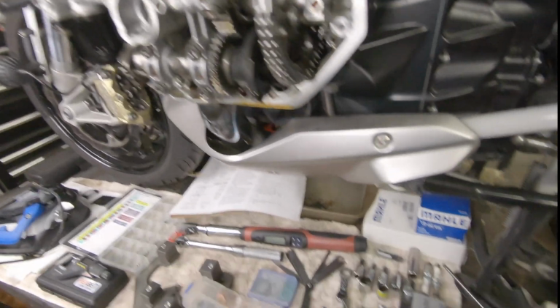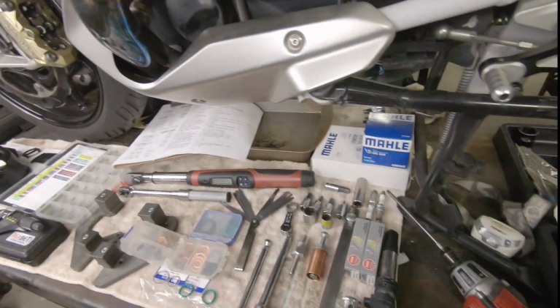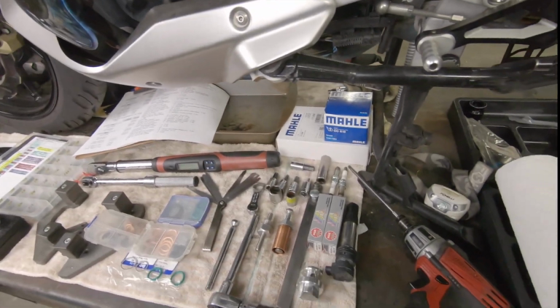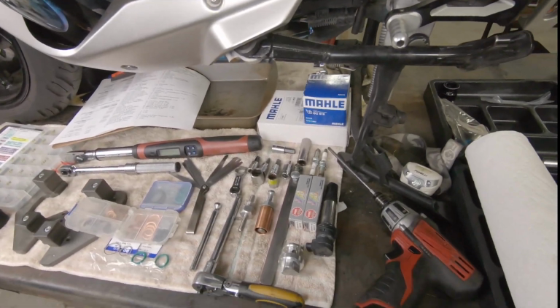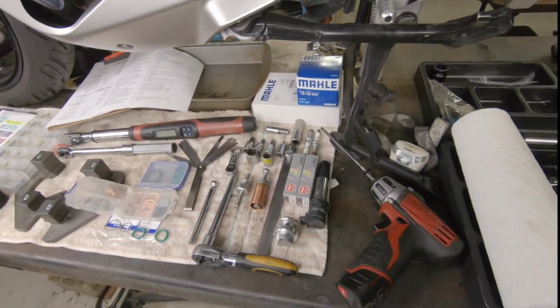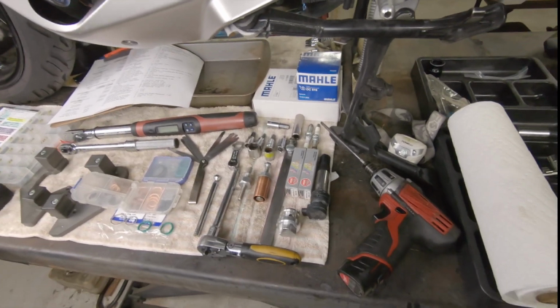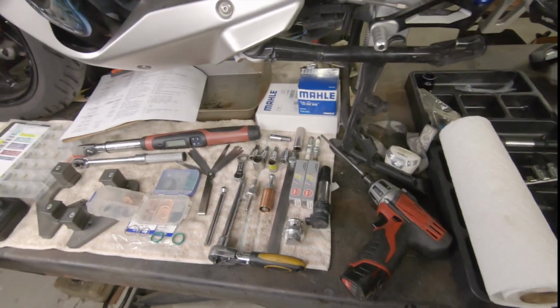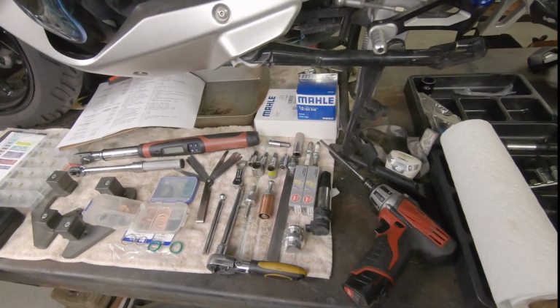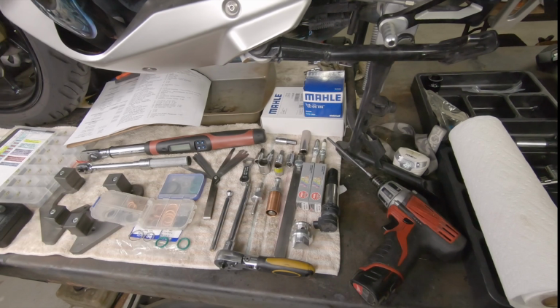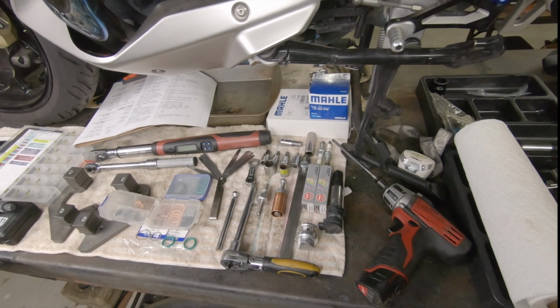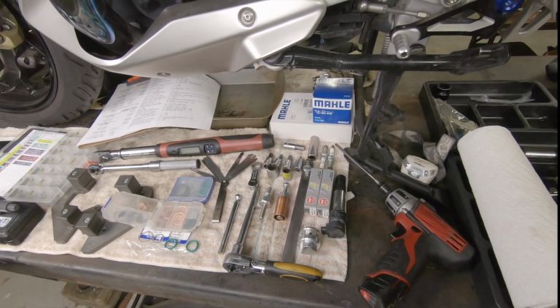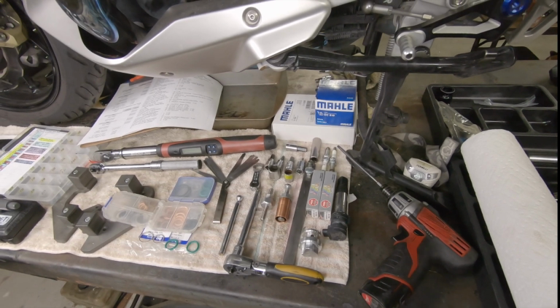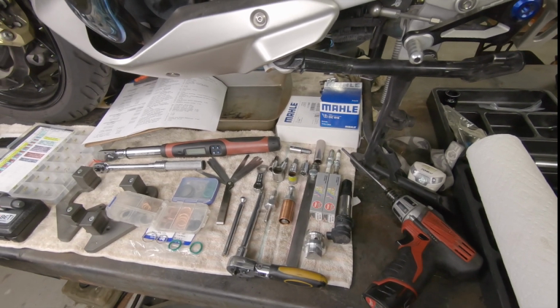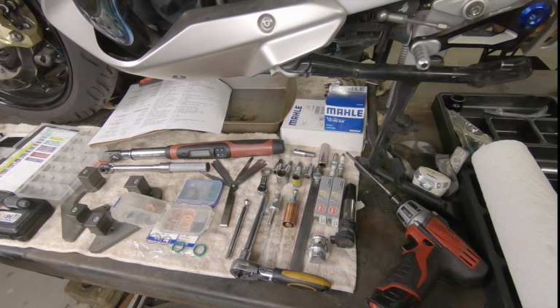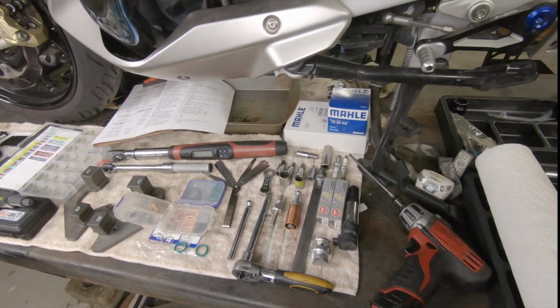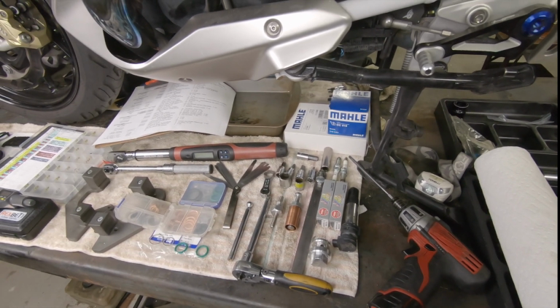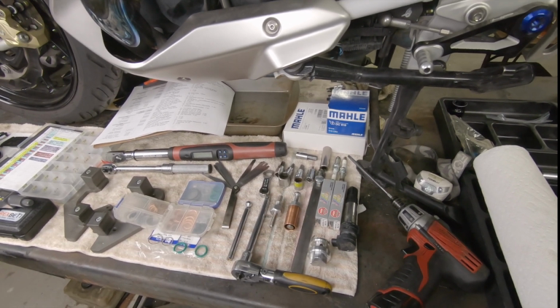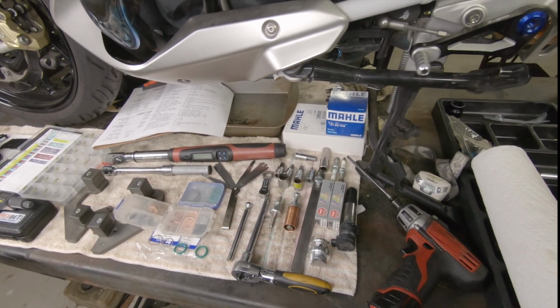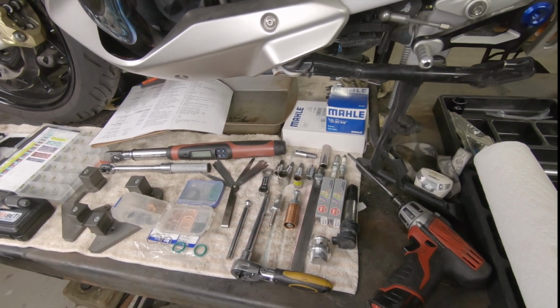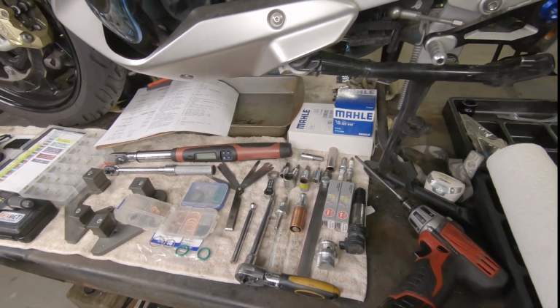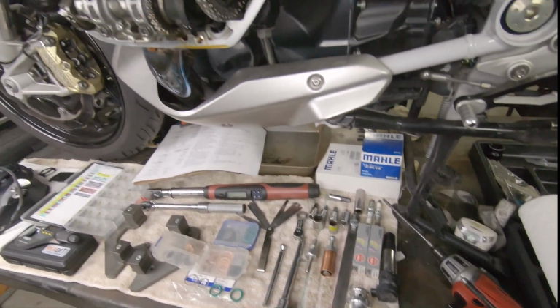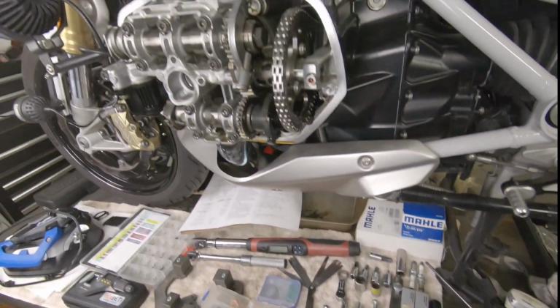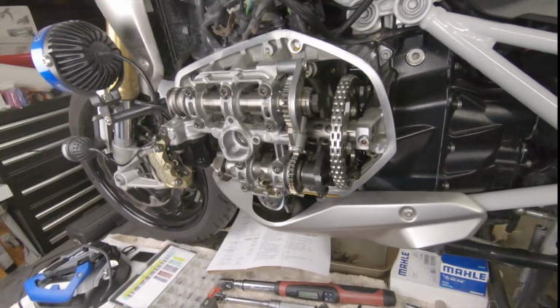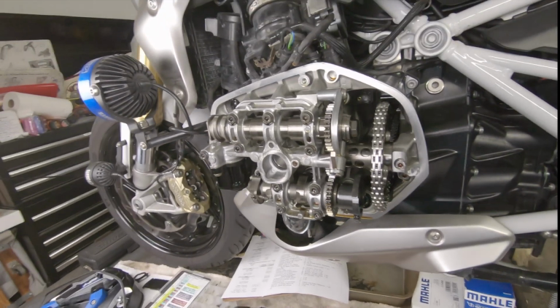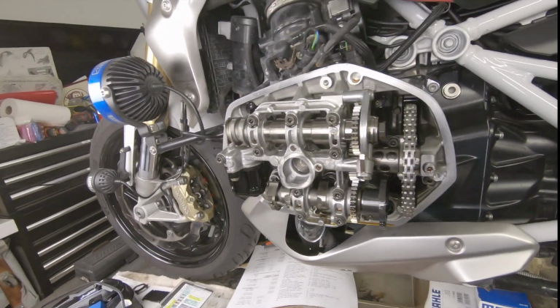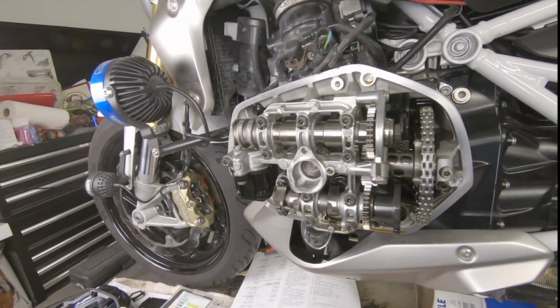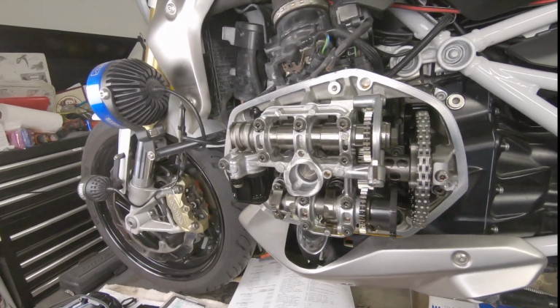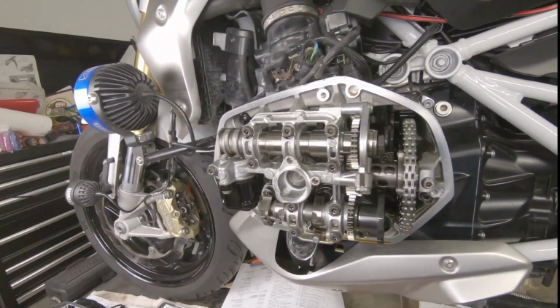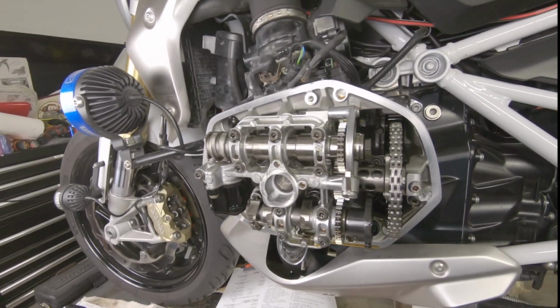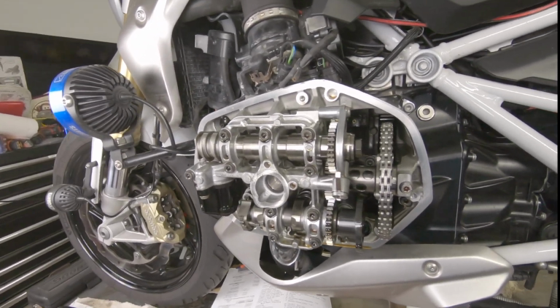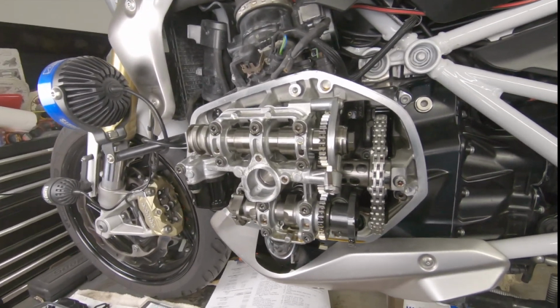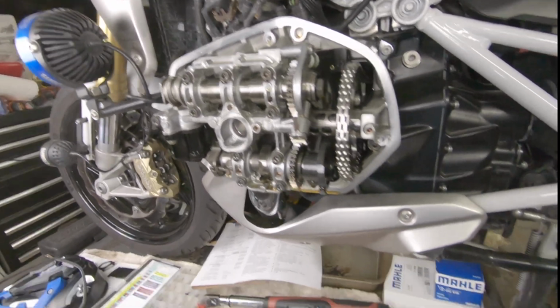I'd like to go over the basic tools and then go over the procedure for how to do a cam timing check and valve clearance check on the R1250 shift head series of engines.